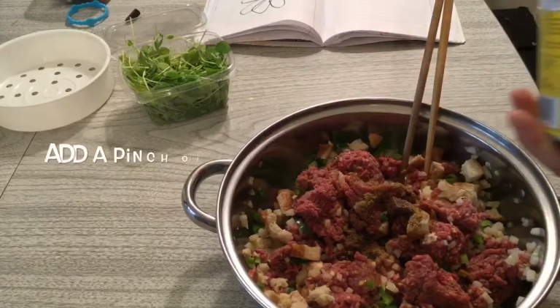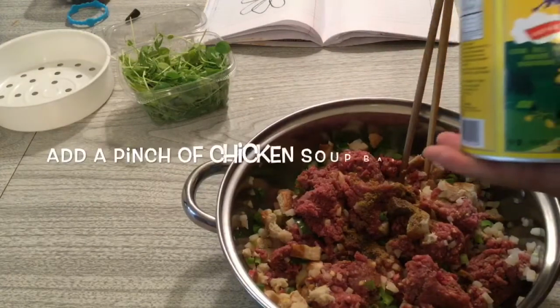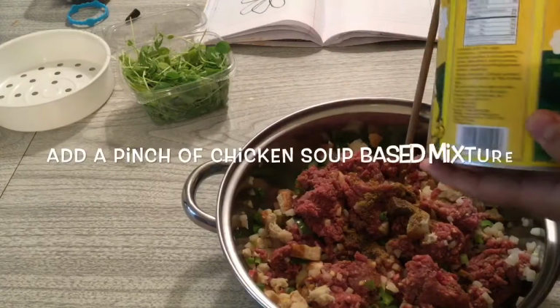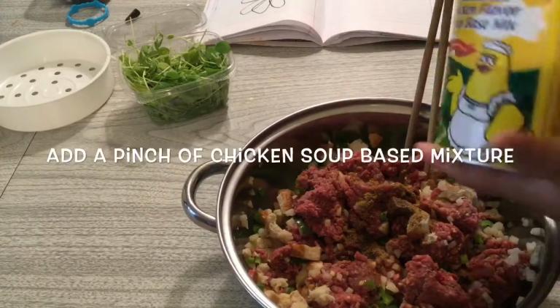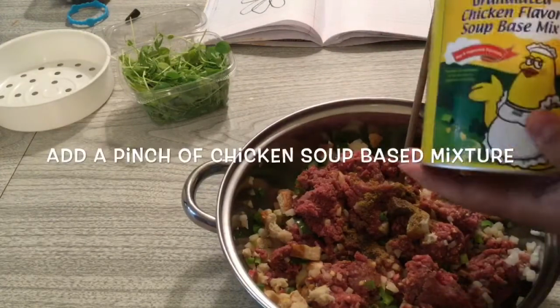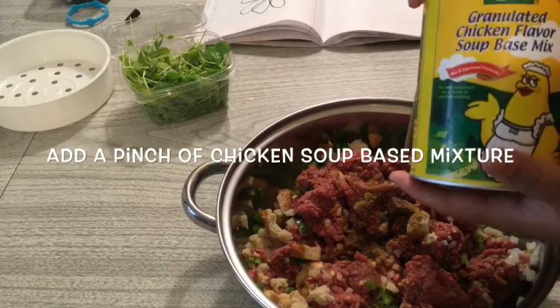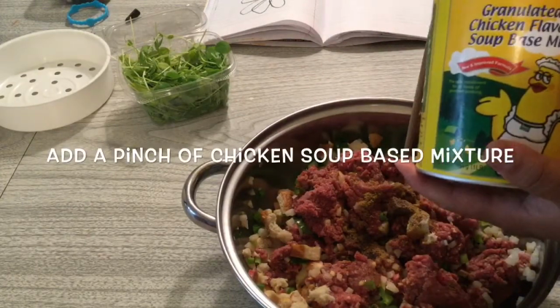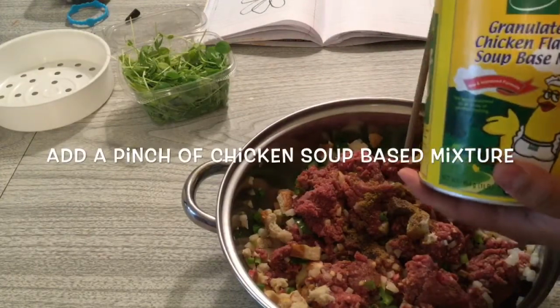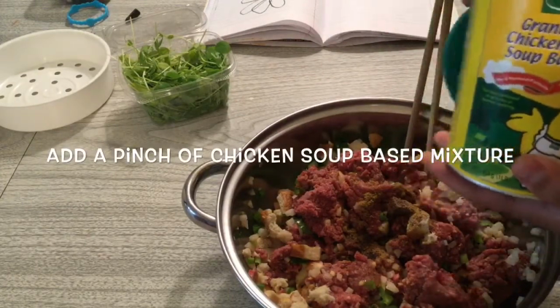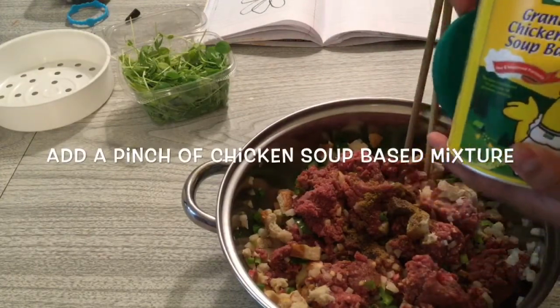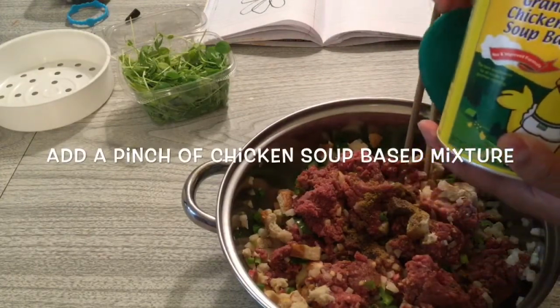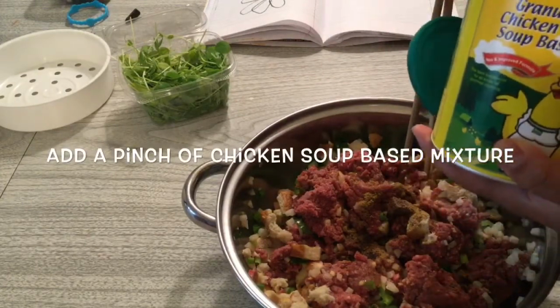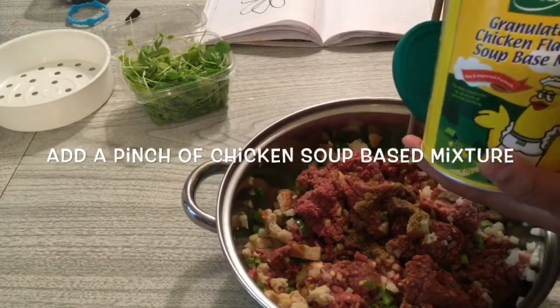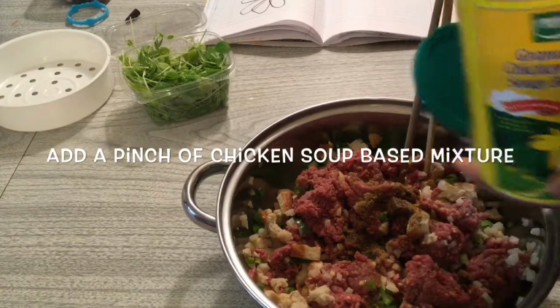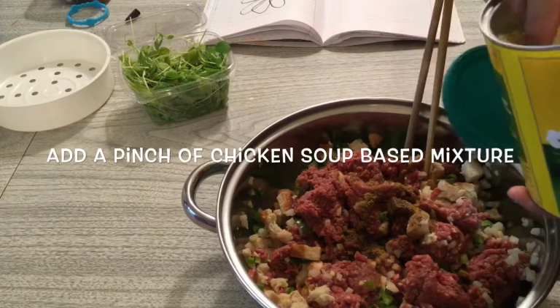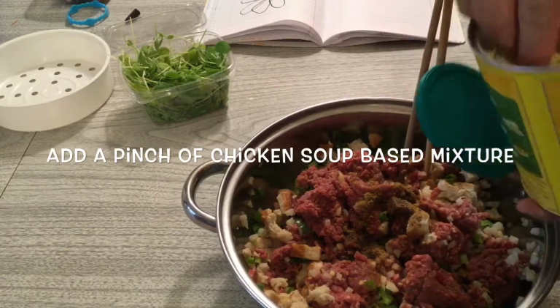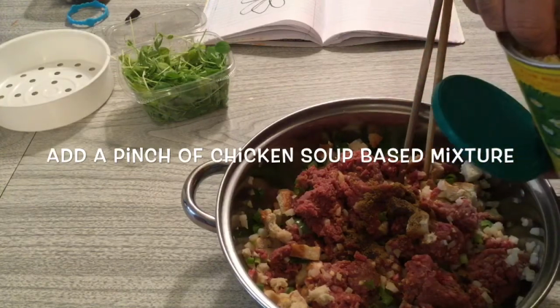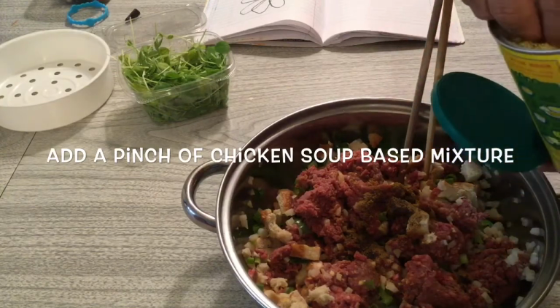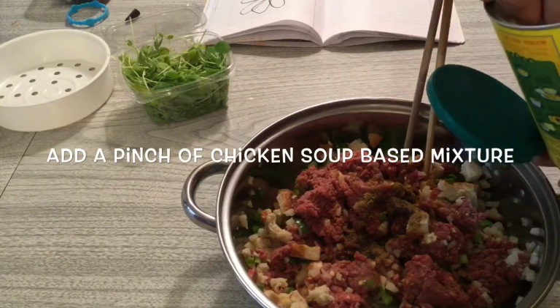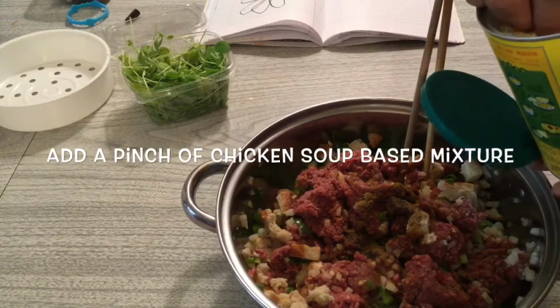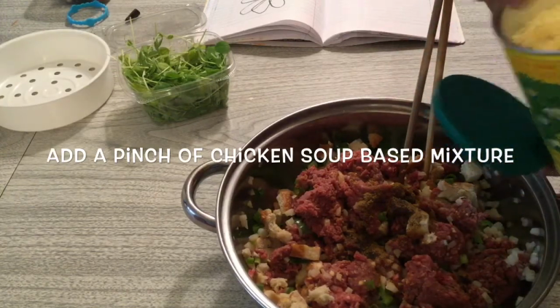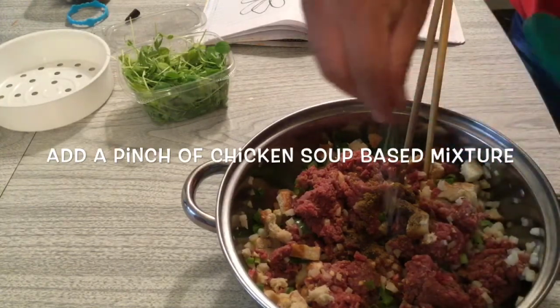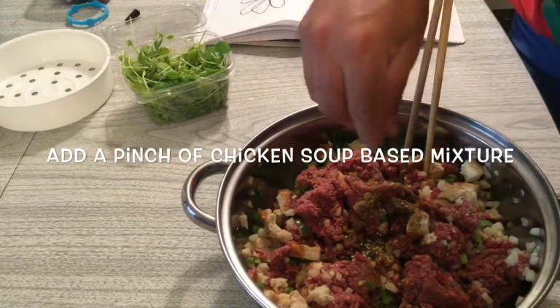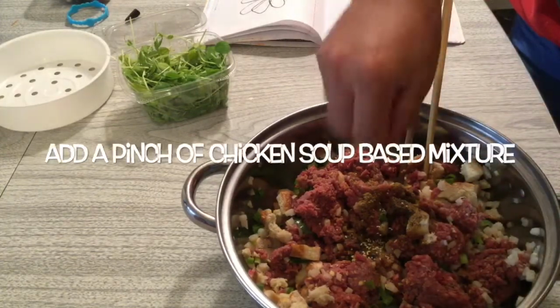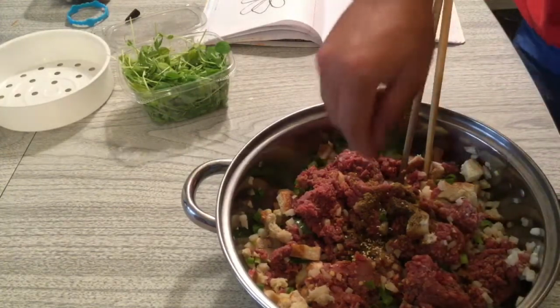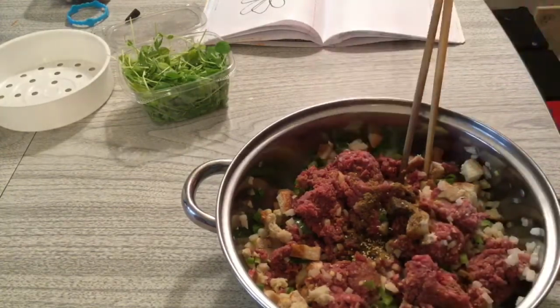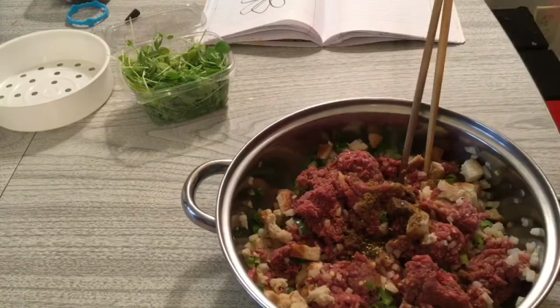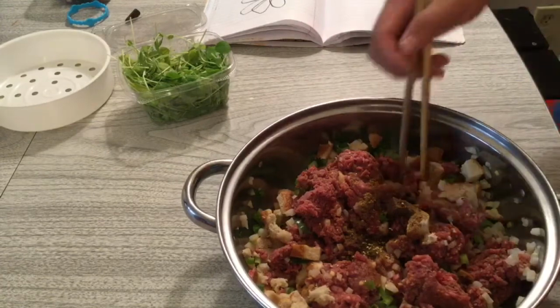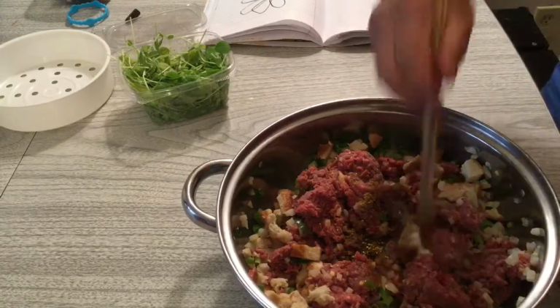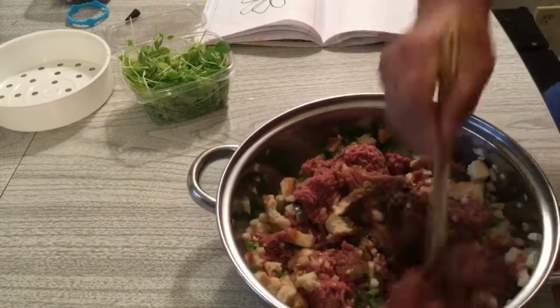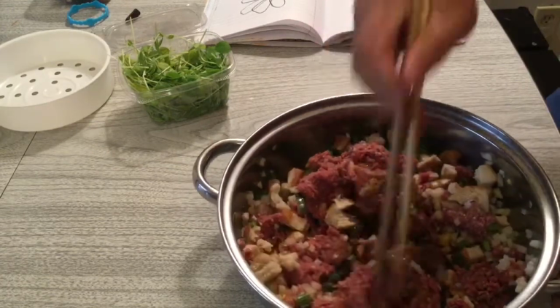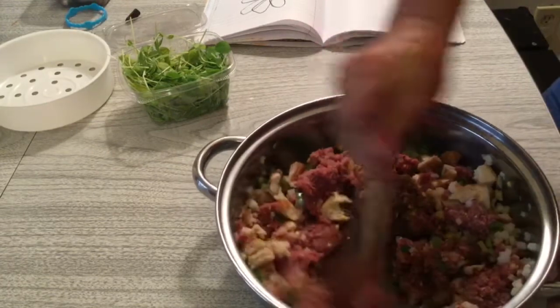Add a chicken soup-based mixture for flavor — just a pinch, not too much. Now we just mix it using a chopstick or something first.